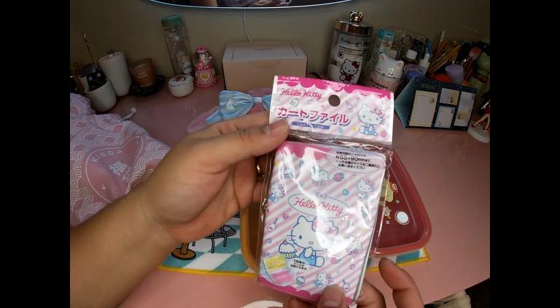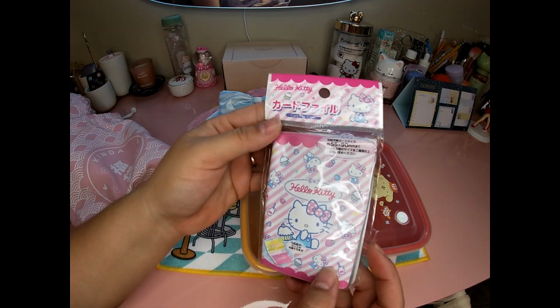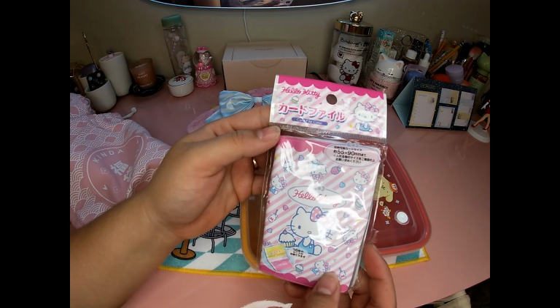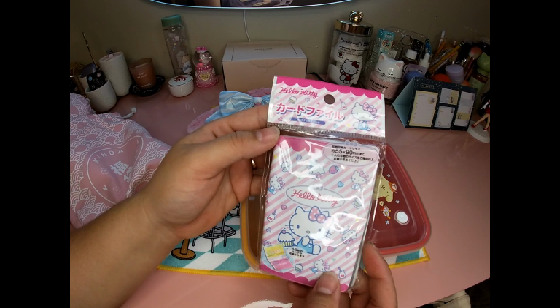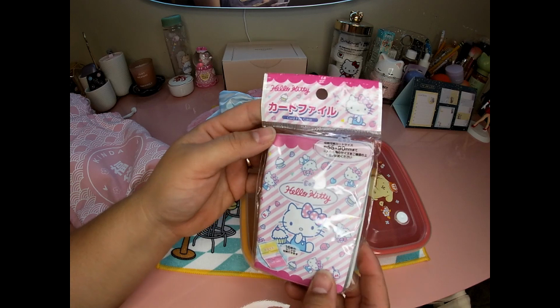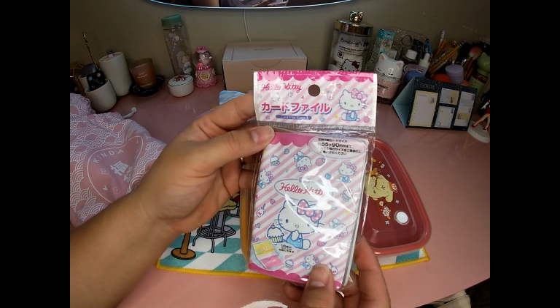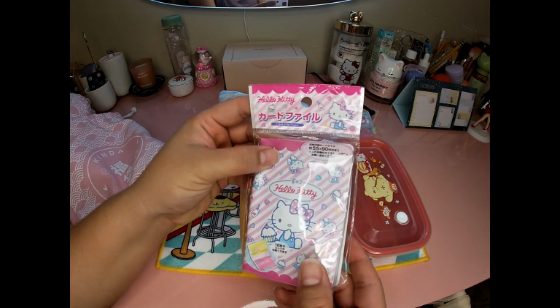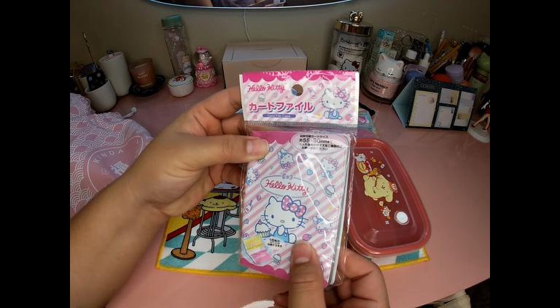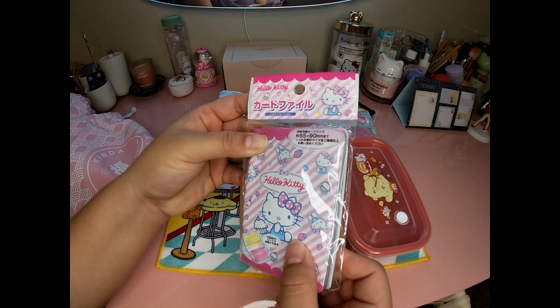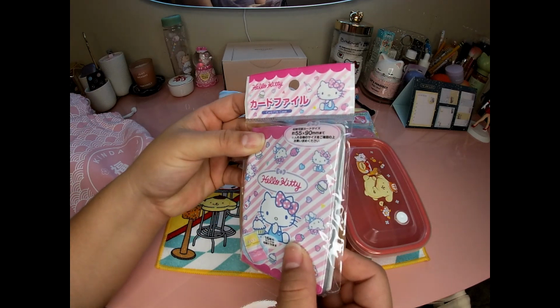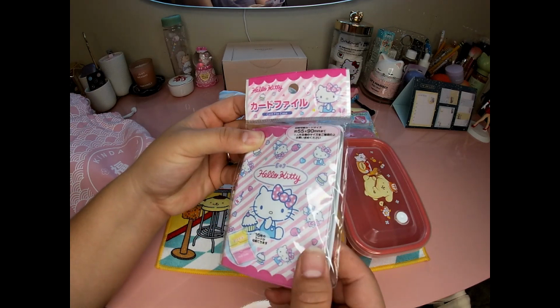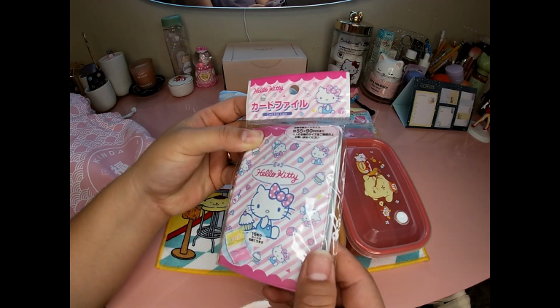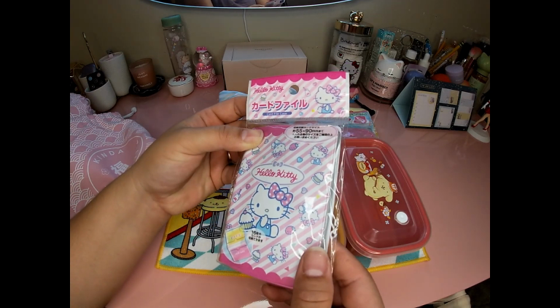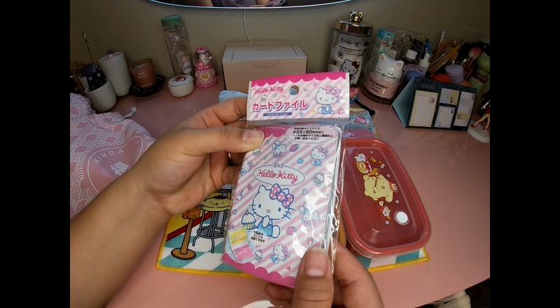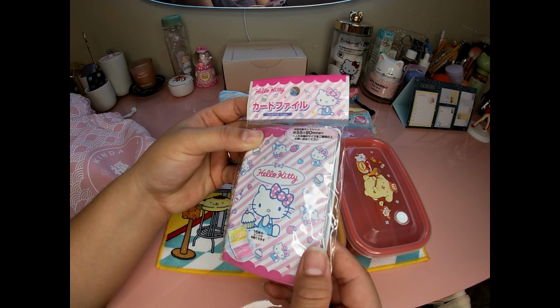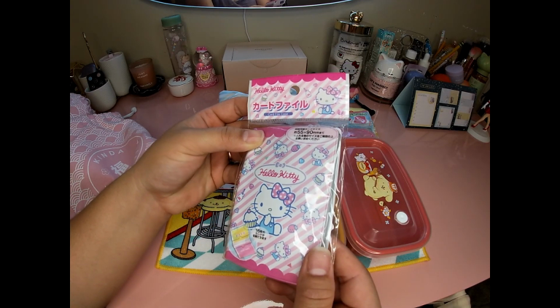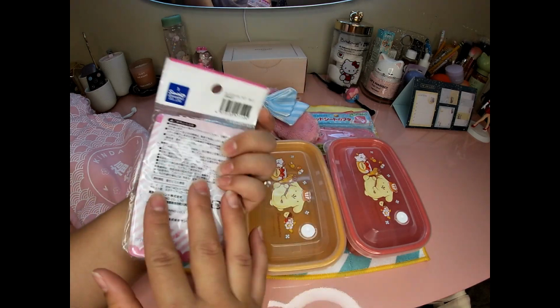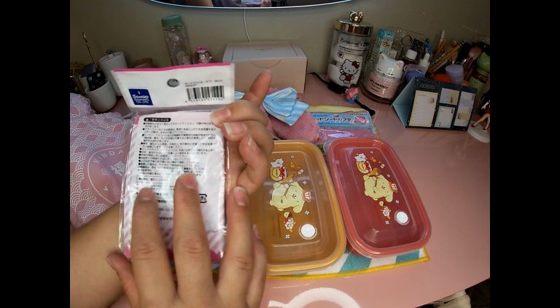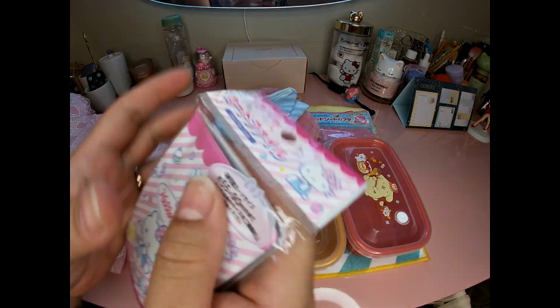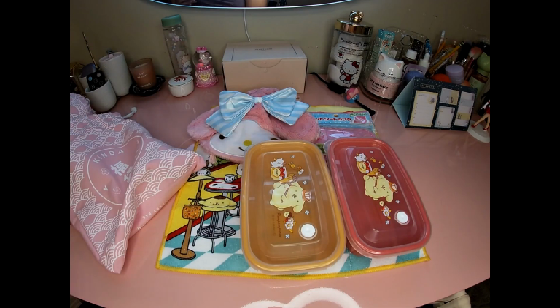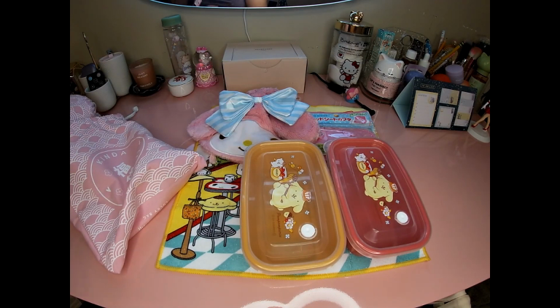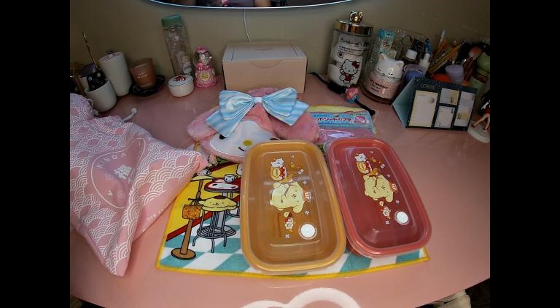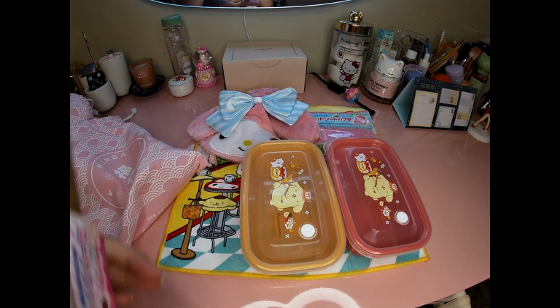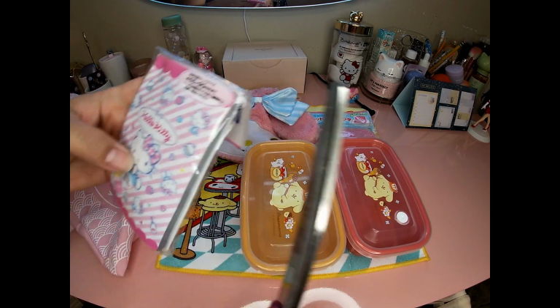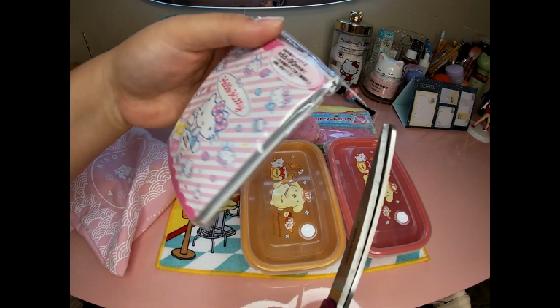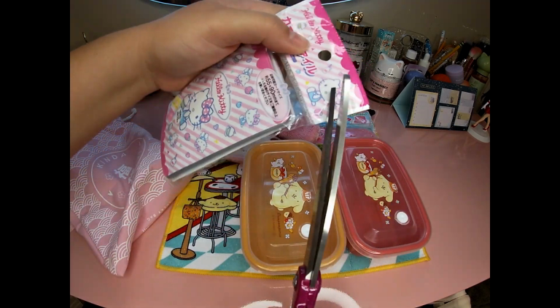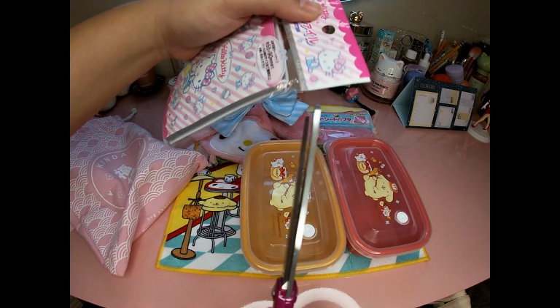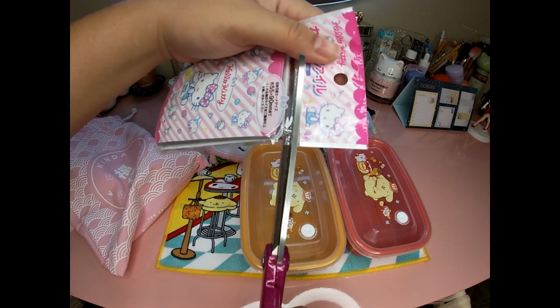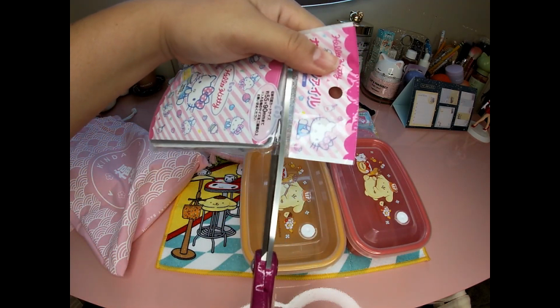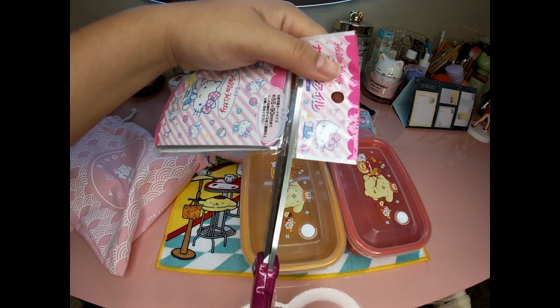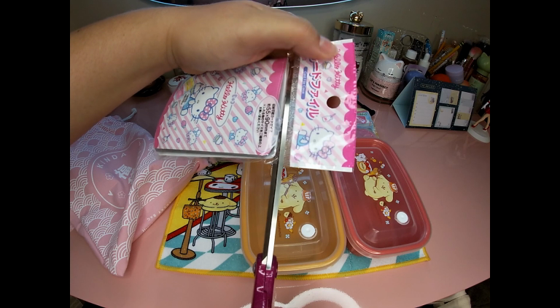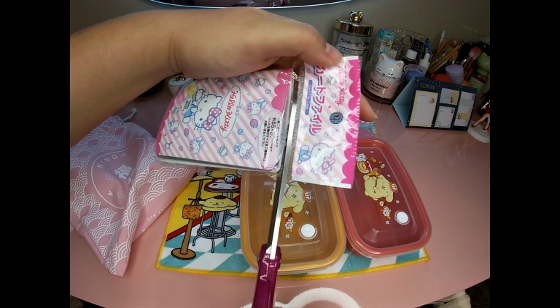Okay, card file case. I guess you can put some kind of cards in here — gift cards, credit cards. It's cute.